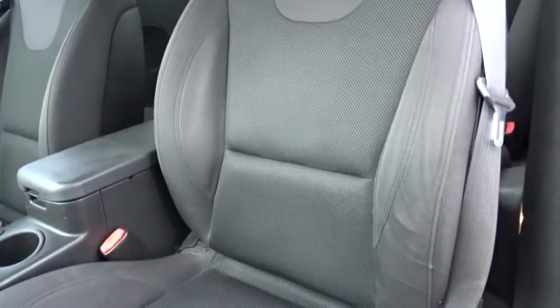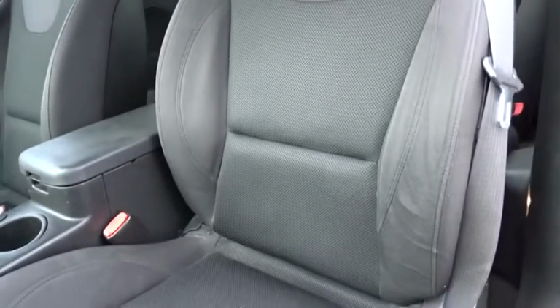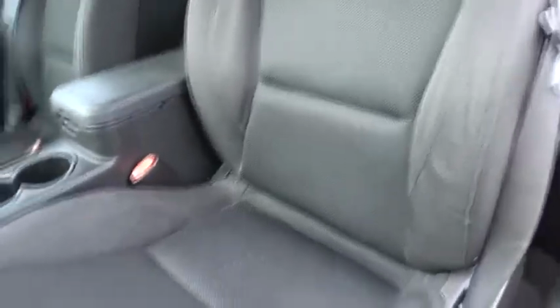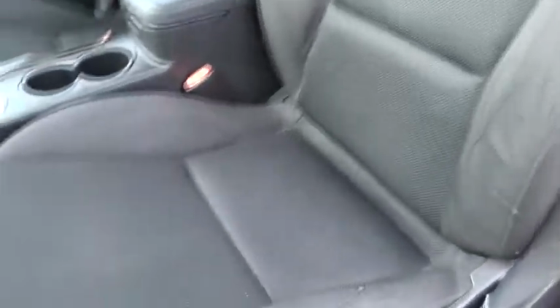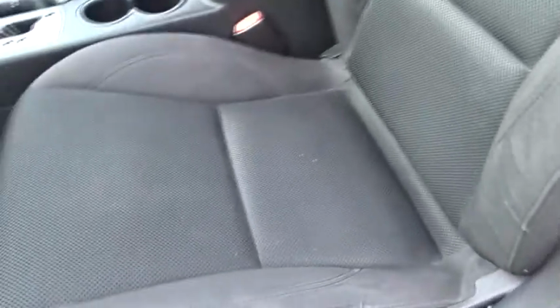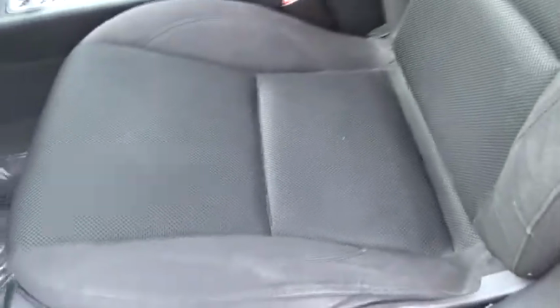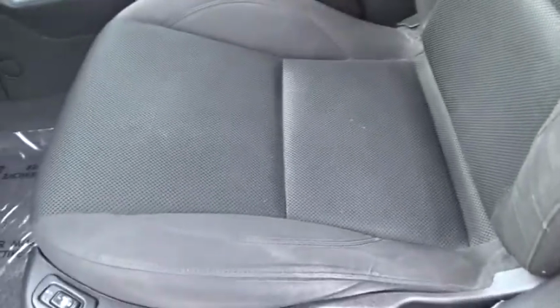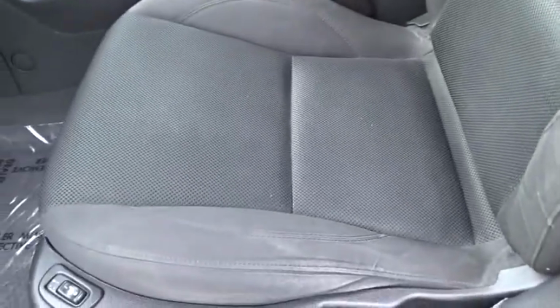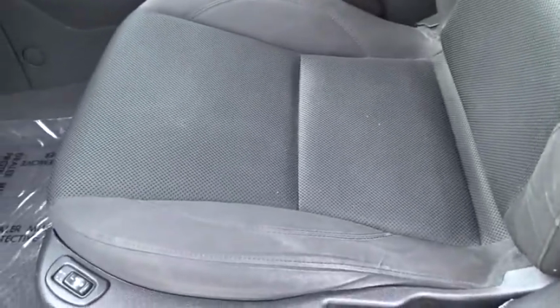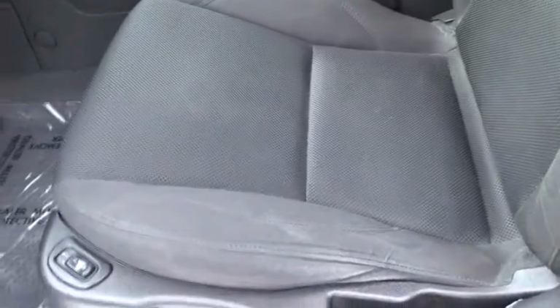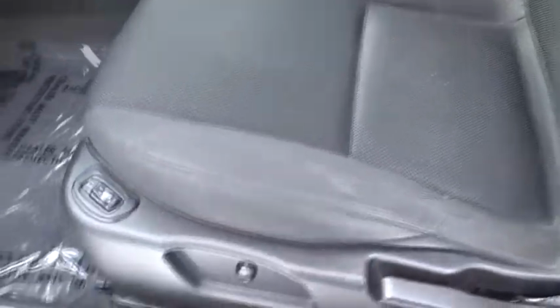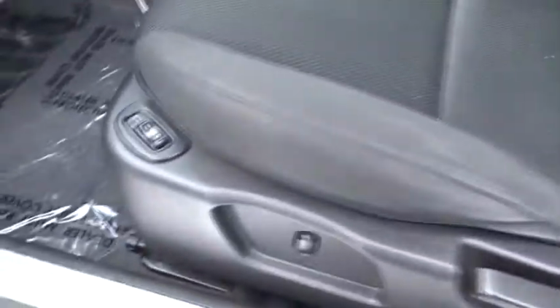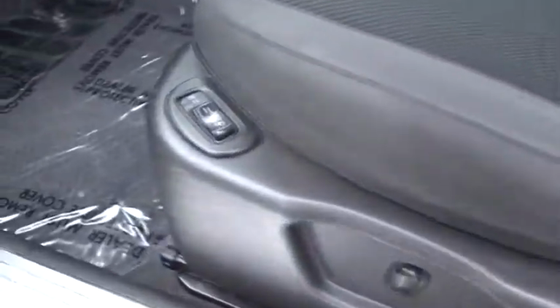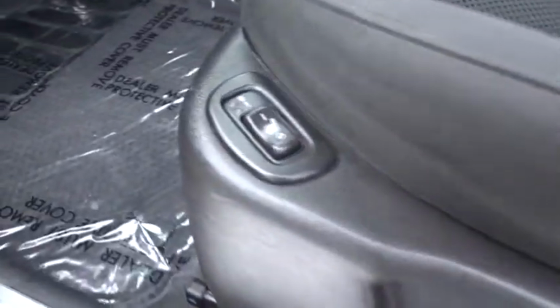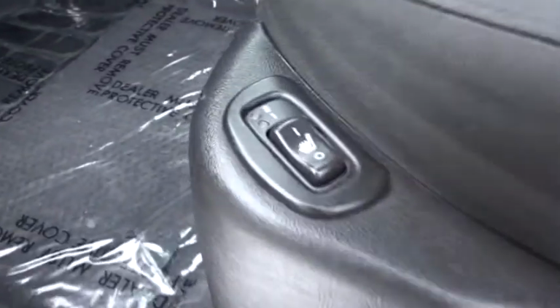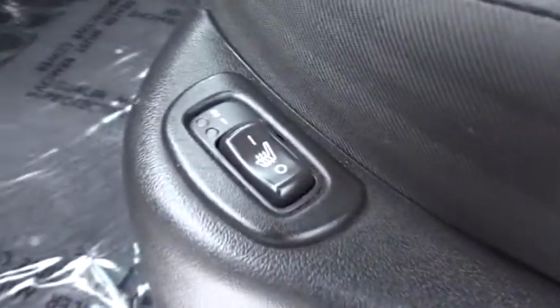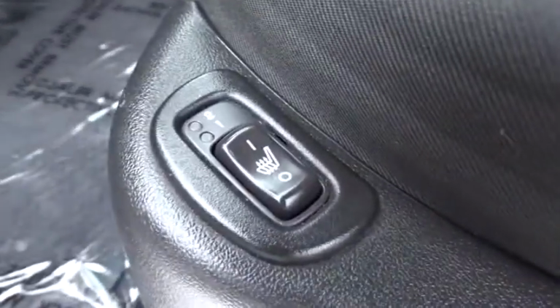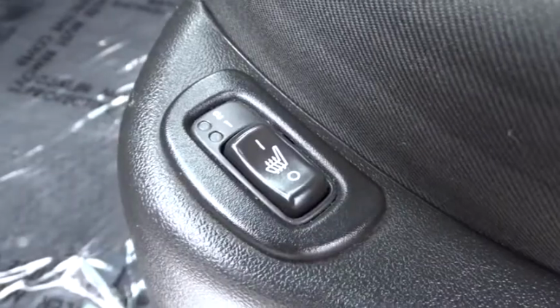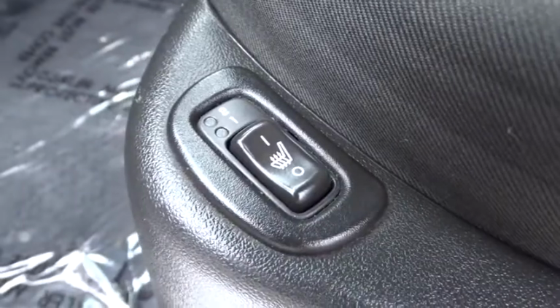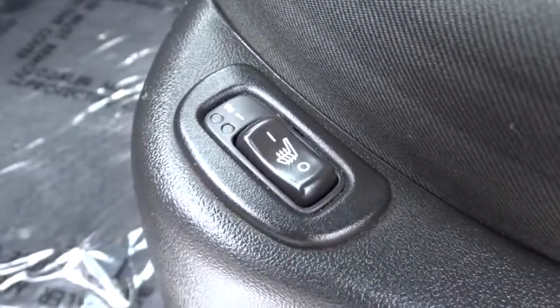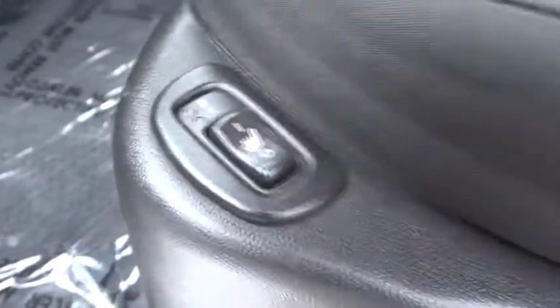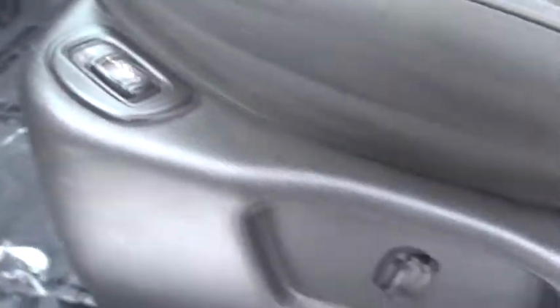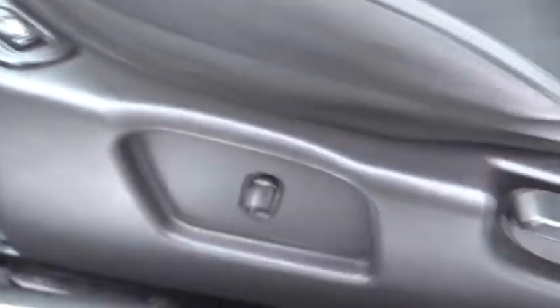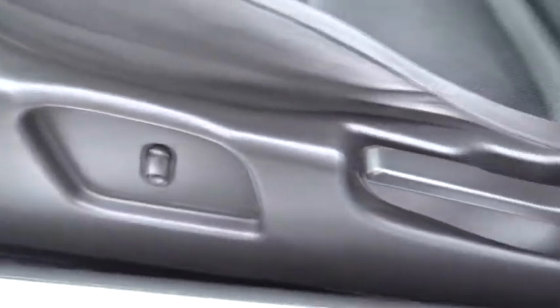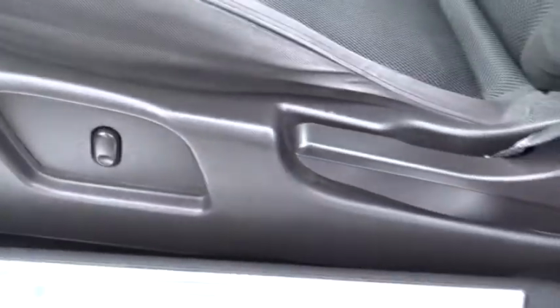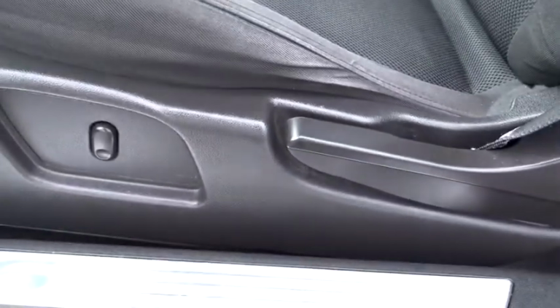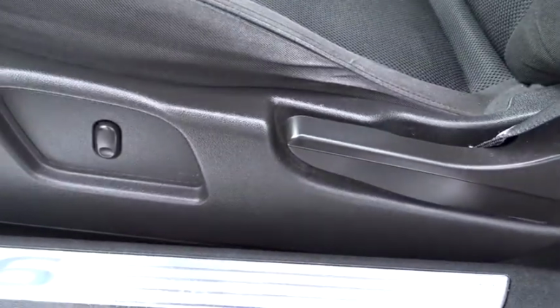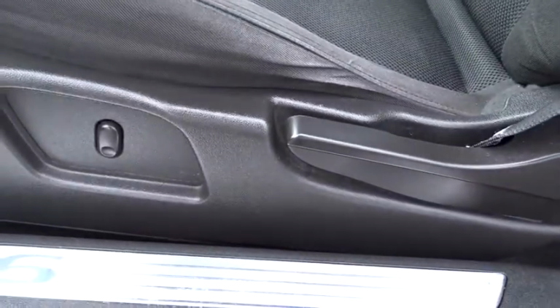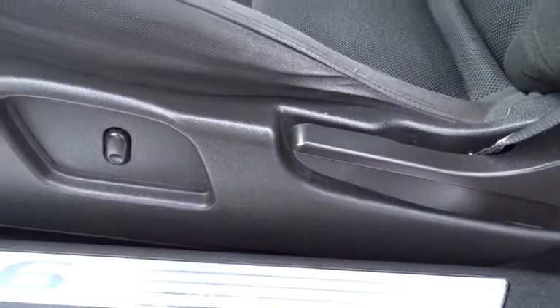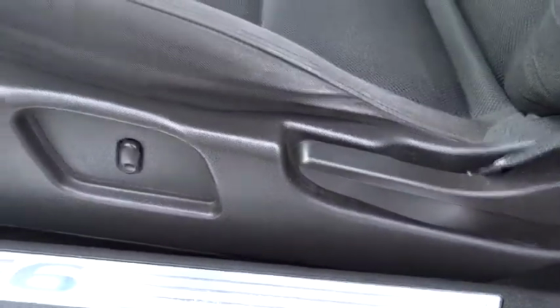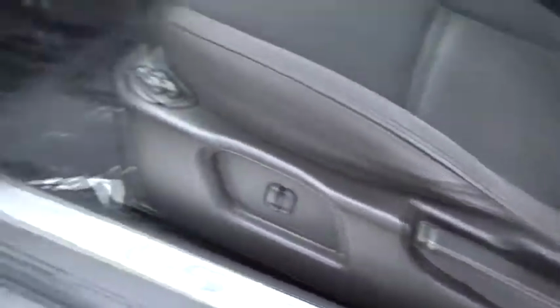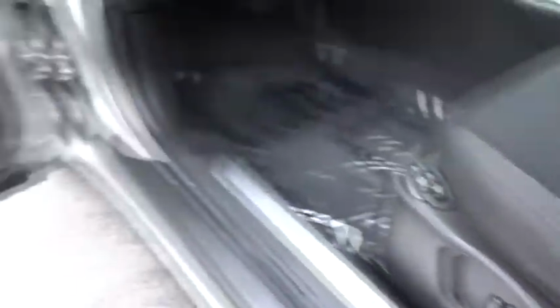Power windows, security system, remote keyless entry, panic alarm, tachometer, driver vanity mirror, tilt steering wheel, power driver seat.